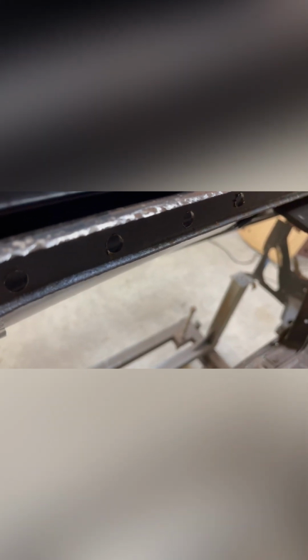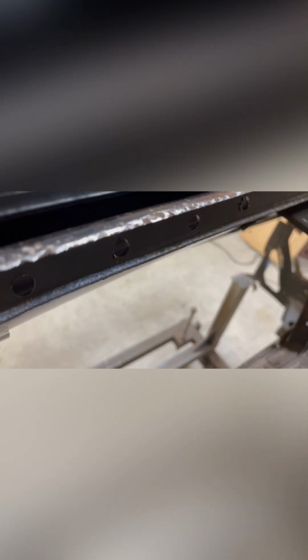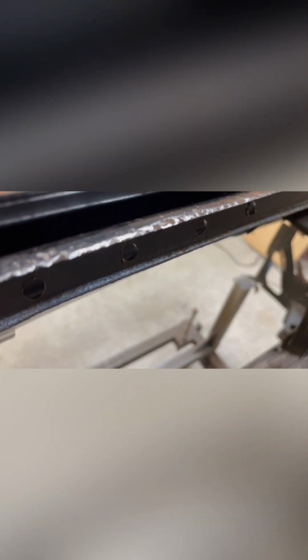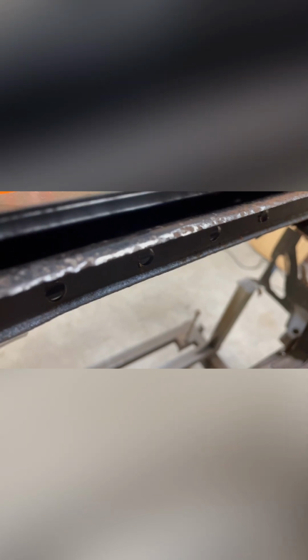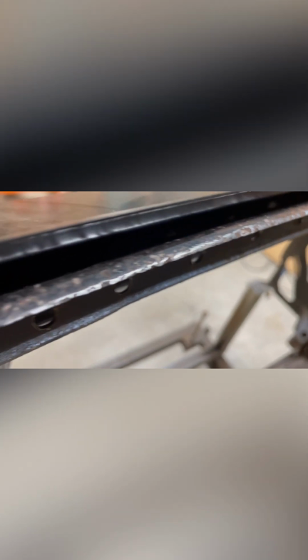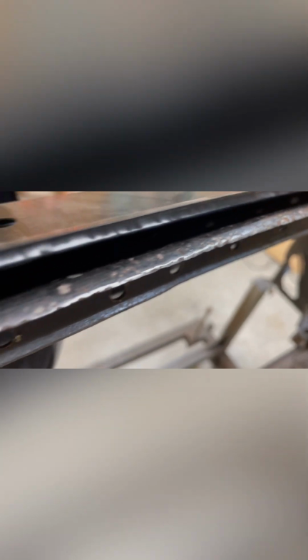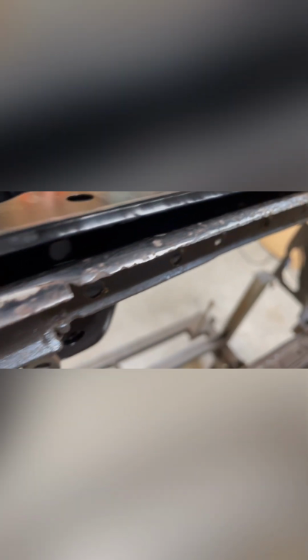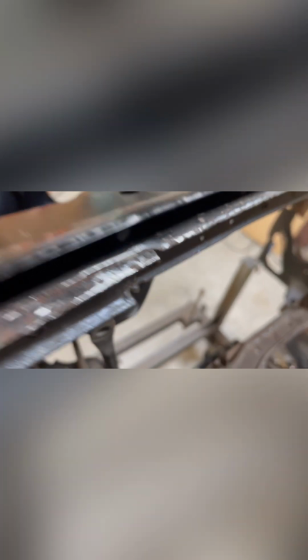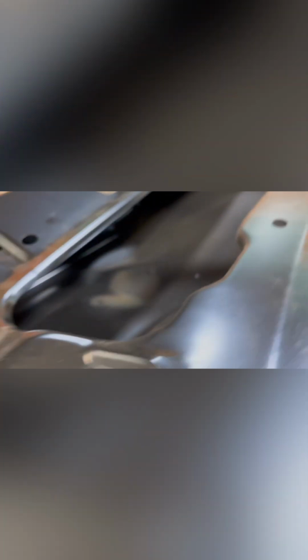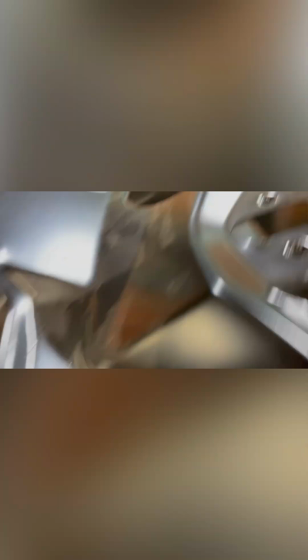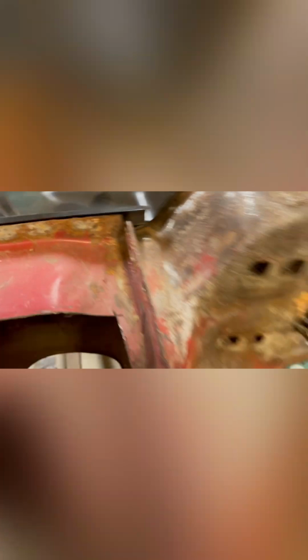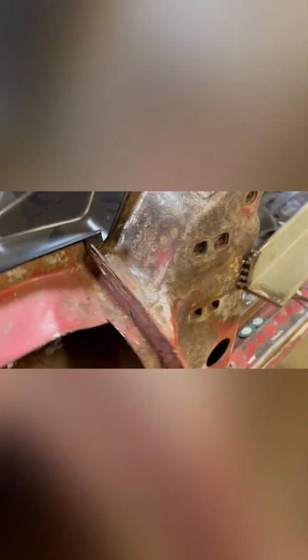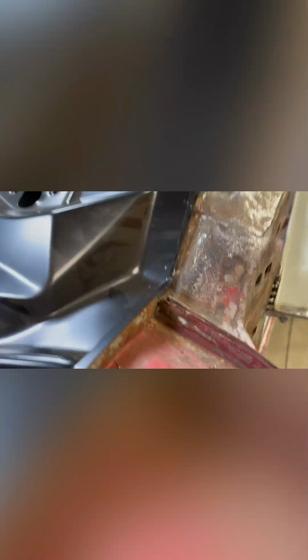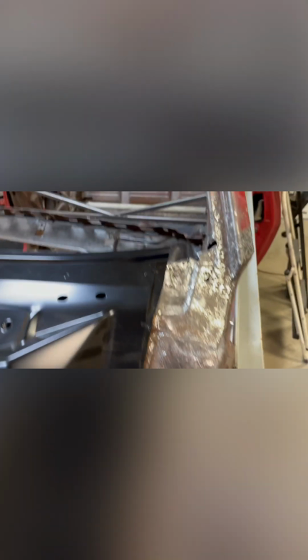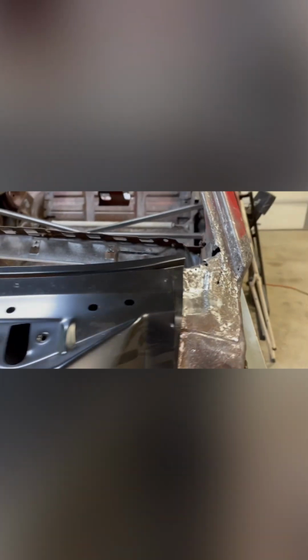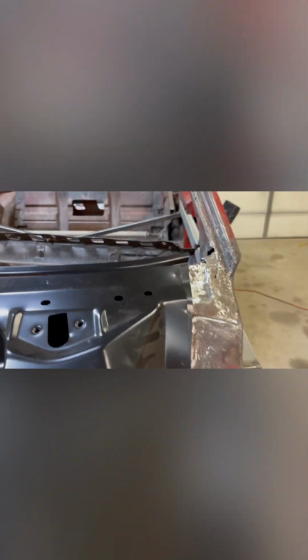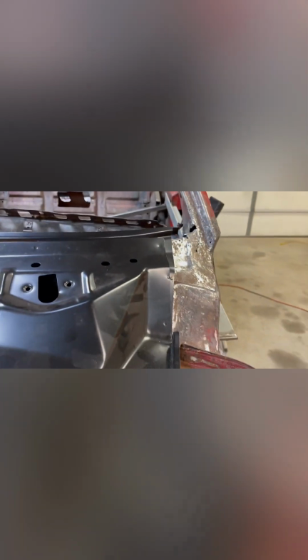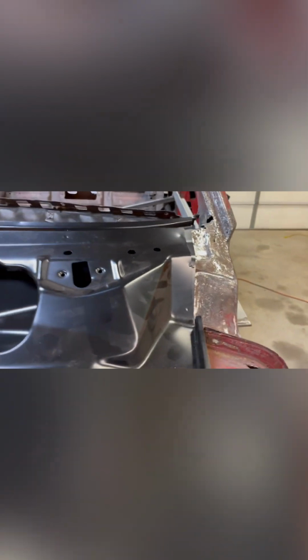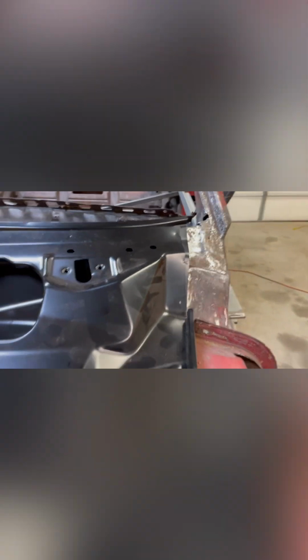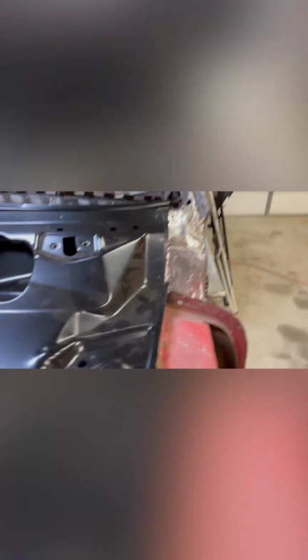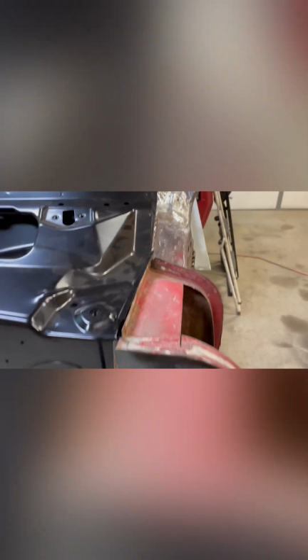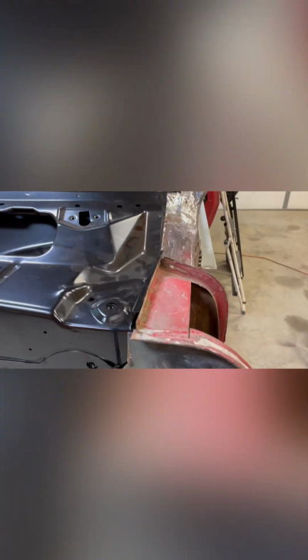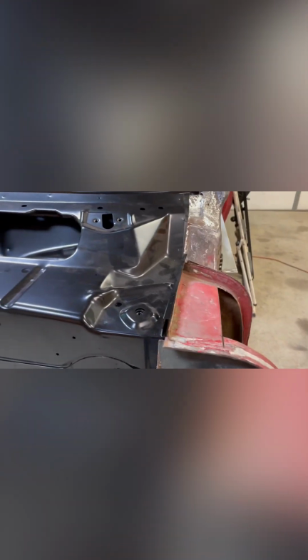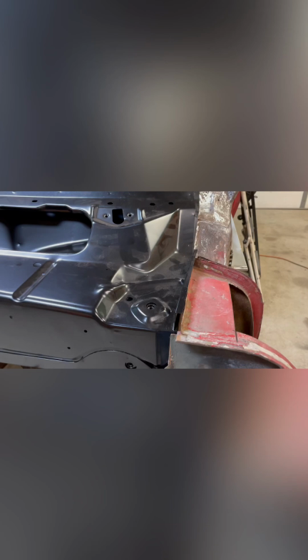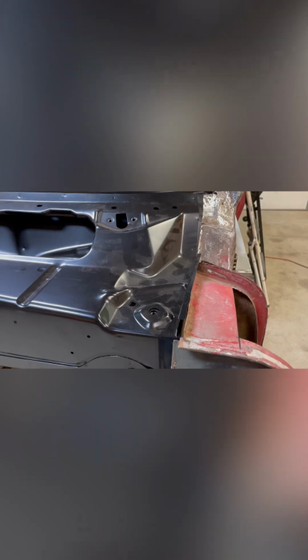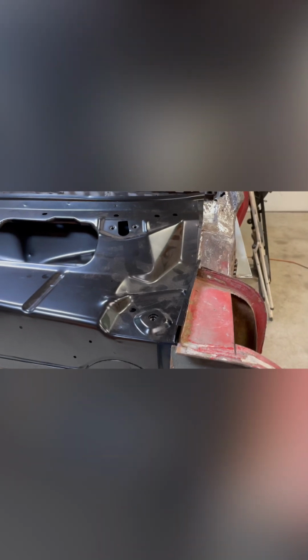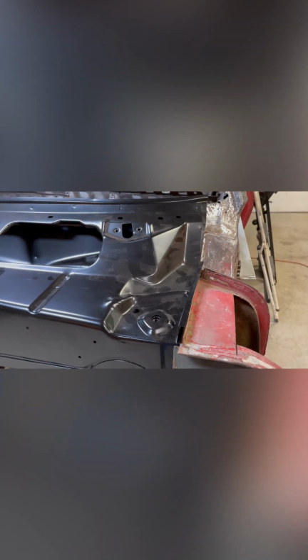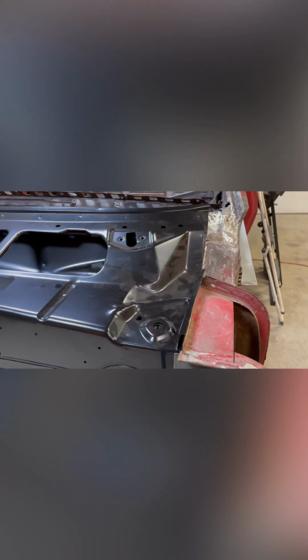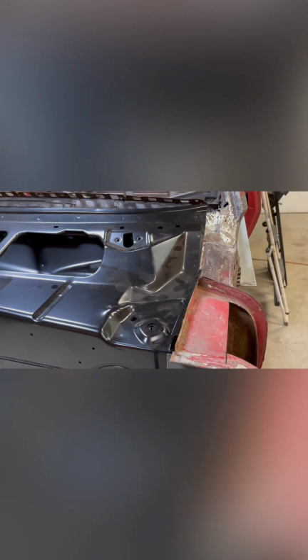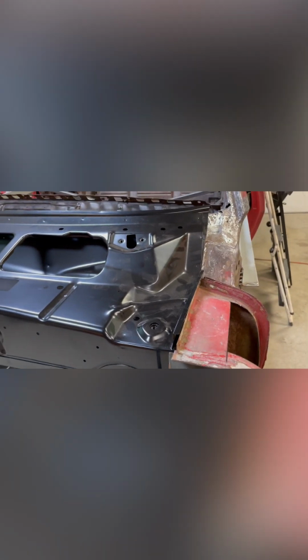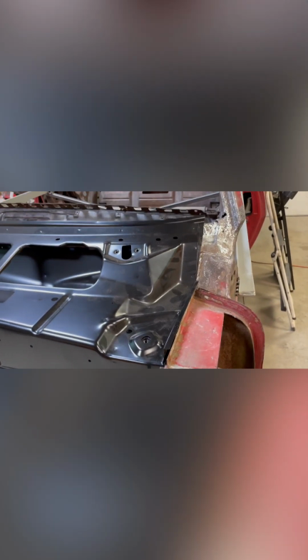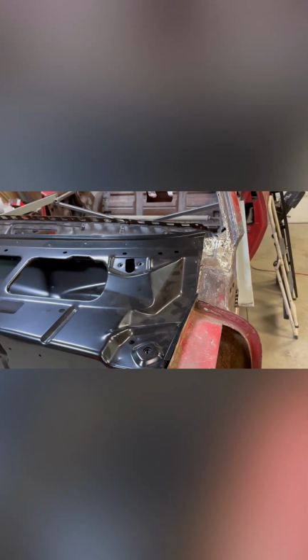I'll probably end up getting this media blasted. We'll see — I'd like to have the inside of the dash media blasted, and the other side too. There is some surface rust under the paint starting, so I'm going to look into that.